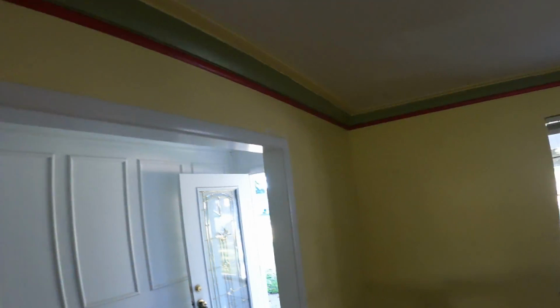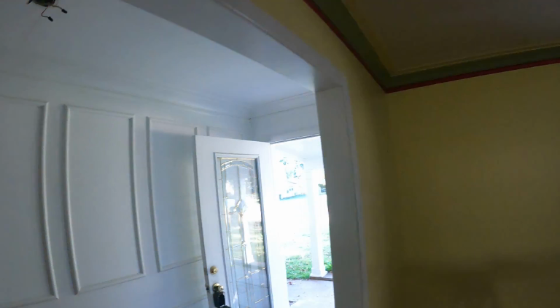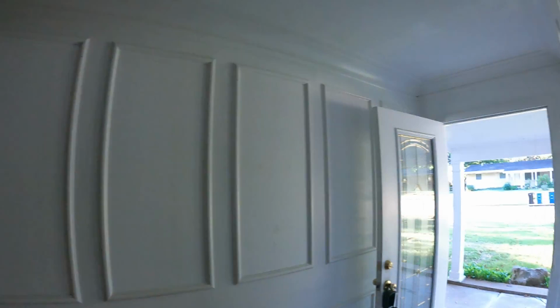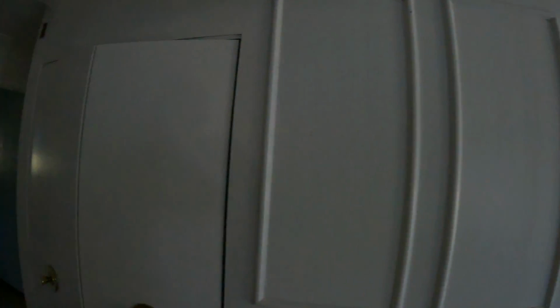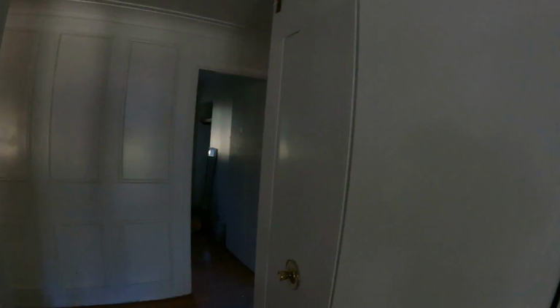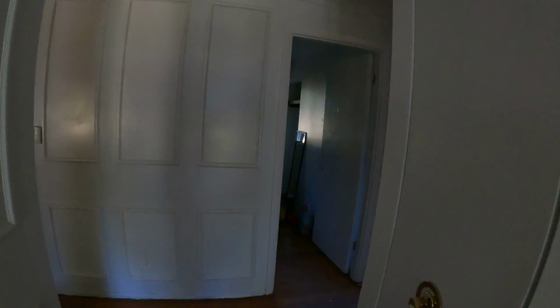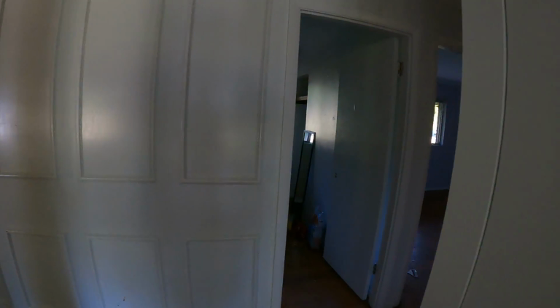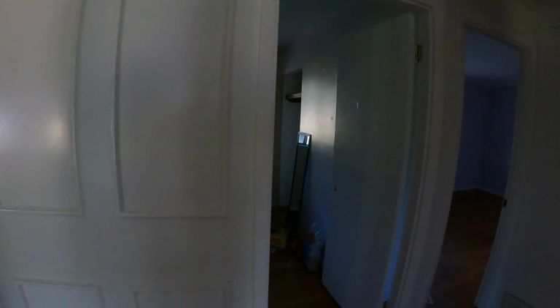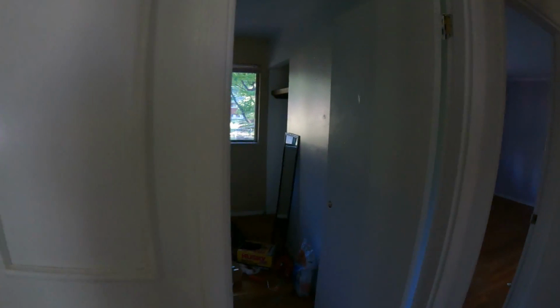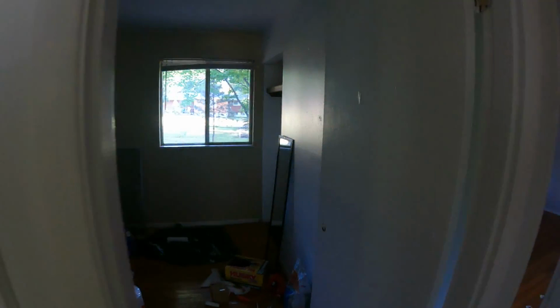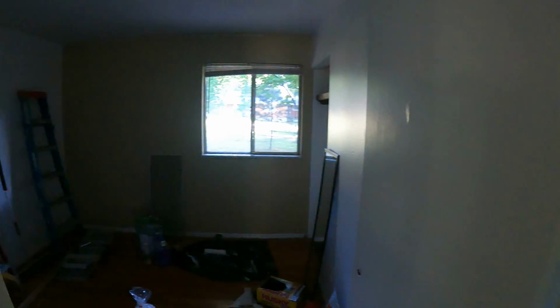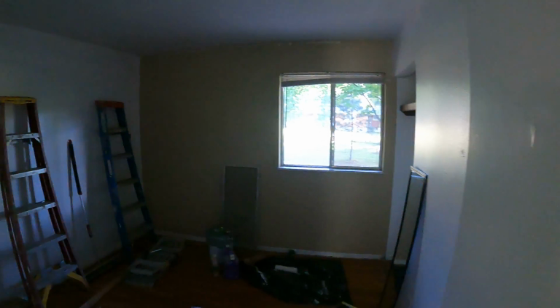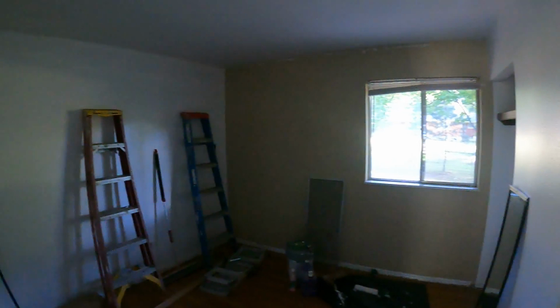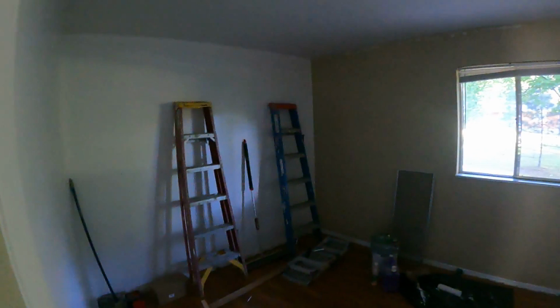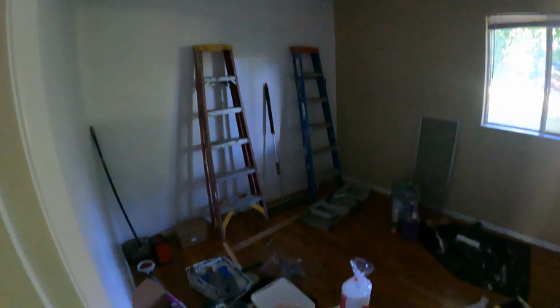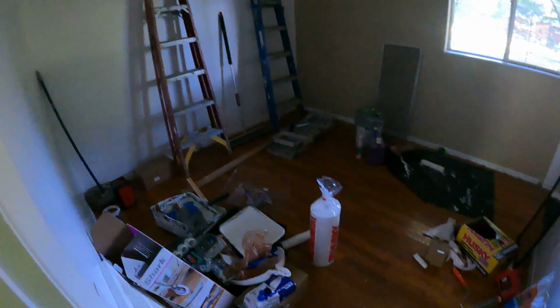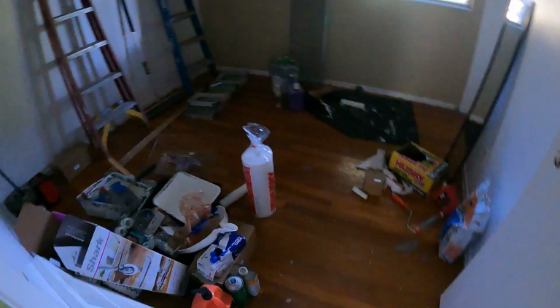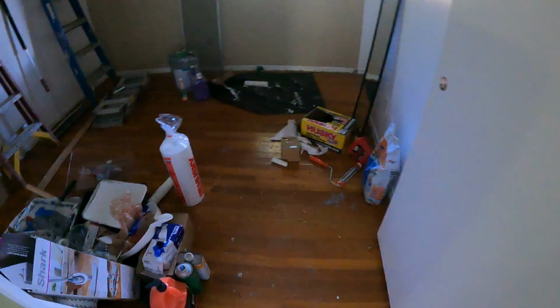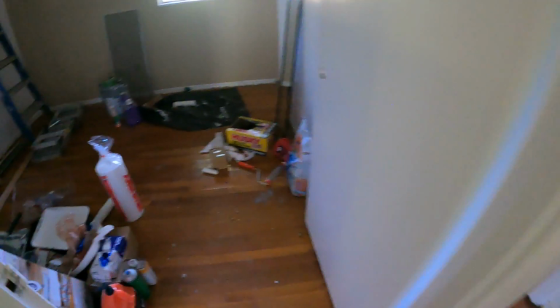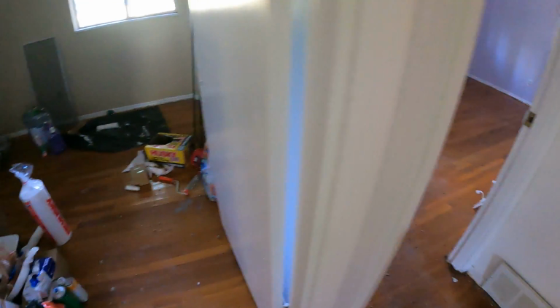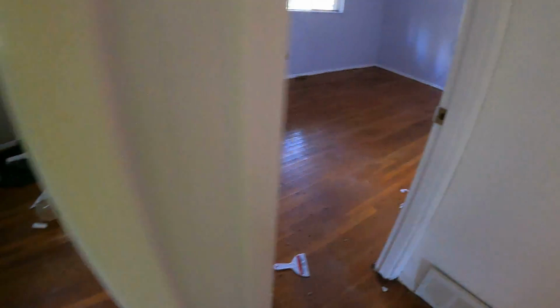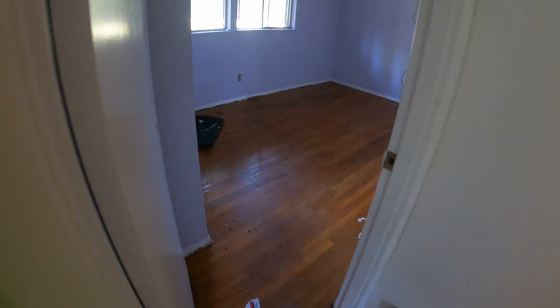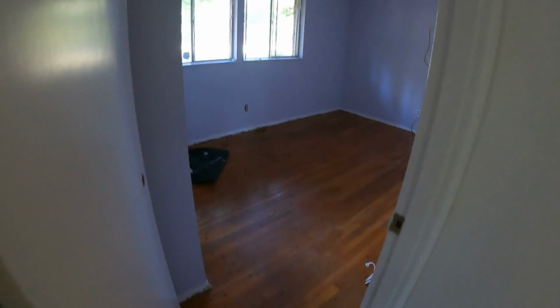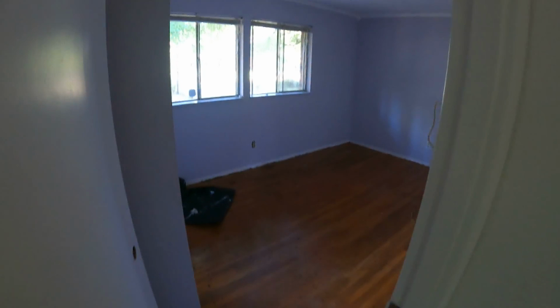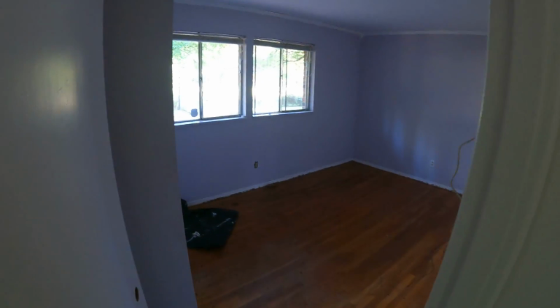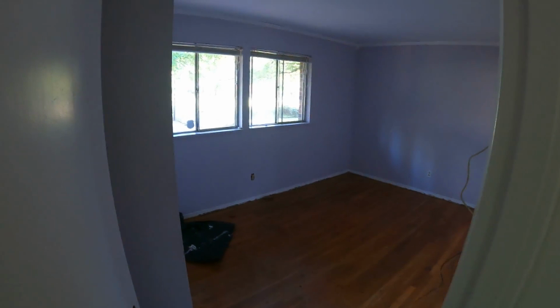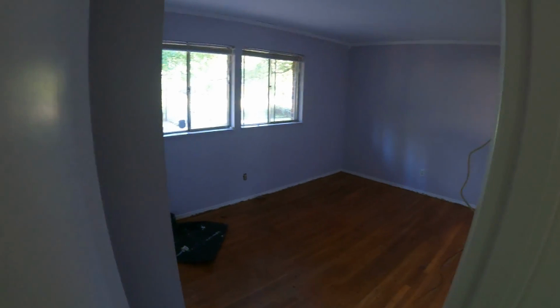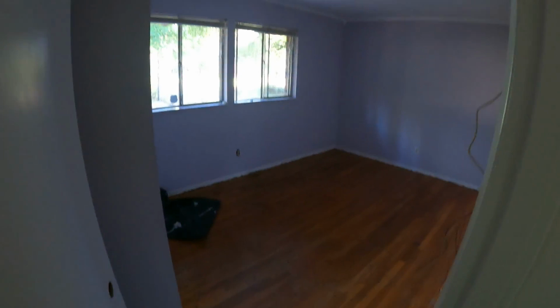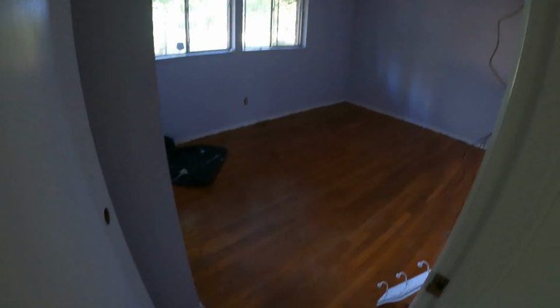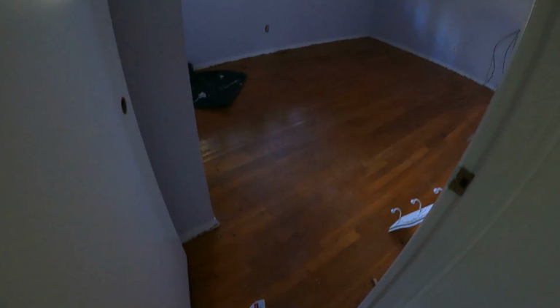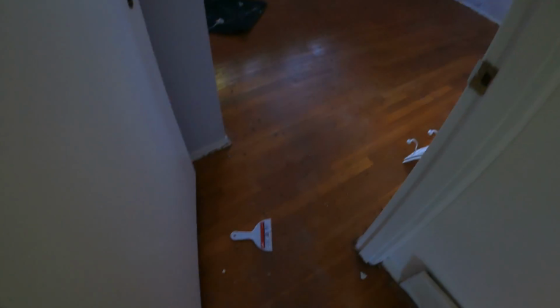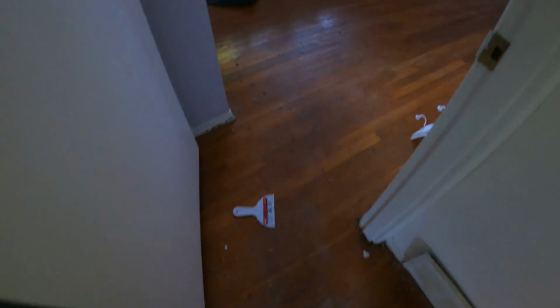Moving on to the bedrooms. Bedroom number one — small bedroom, nothing to do in here except paint, finish the floors, and install the hardware on the doors. Same with bedroom number two — looks pretty good.